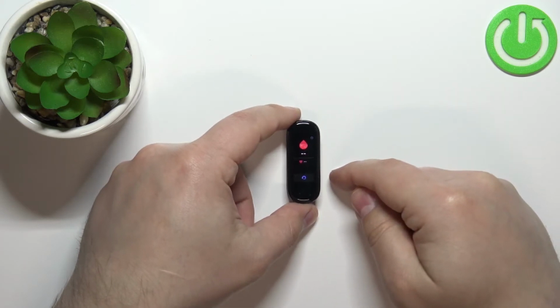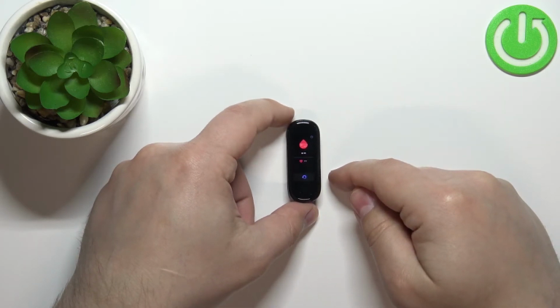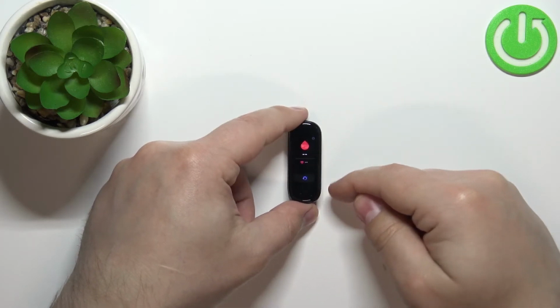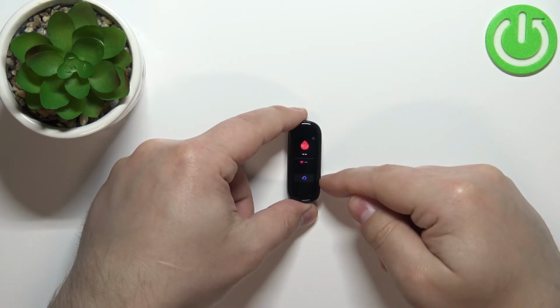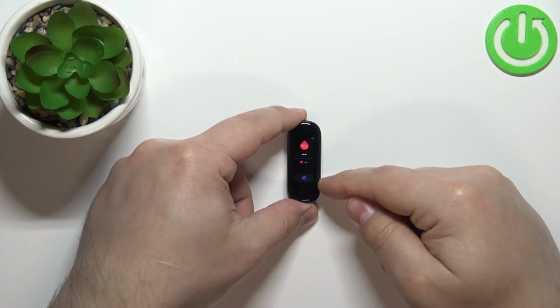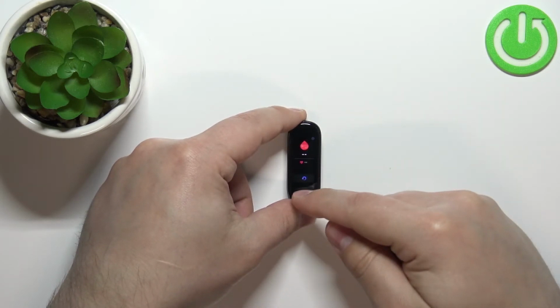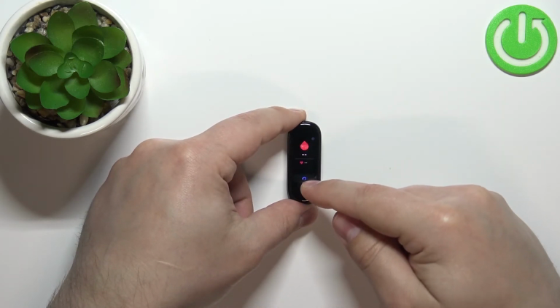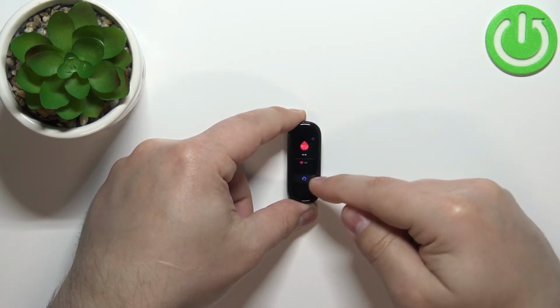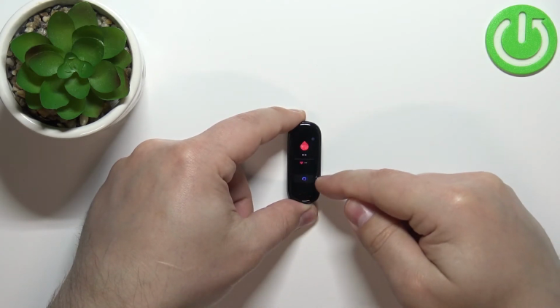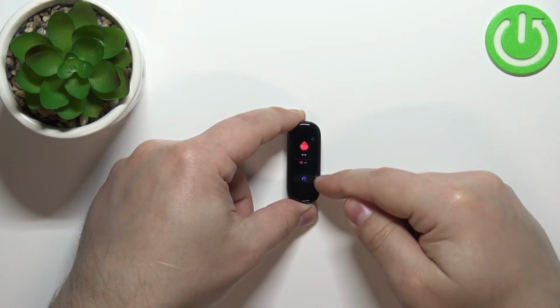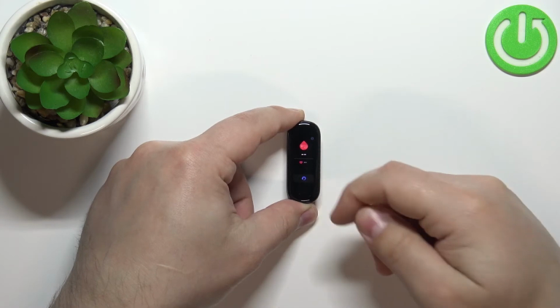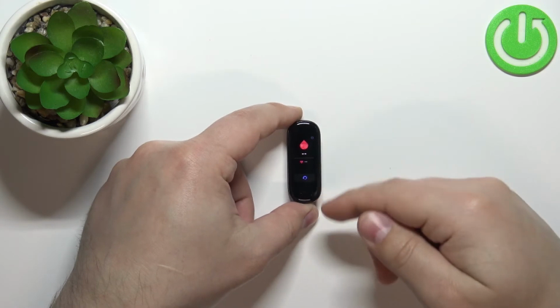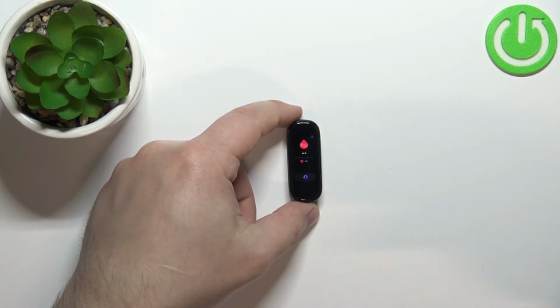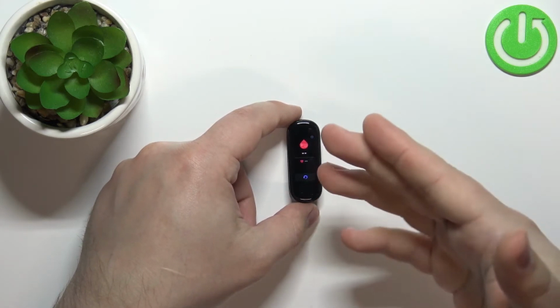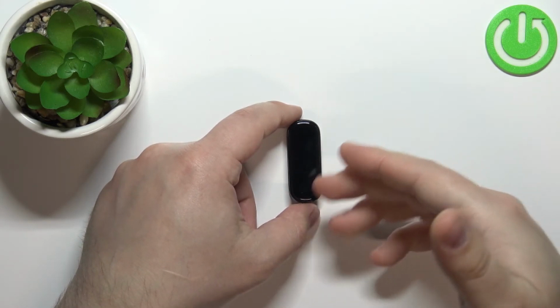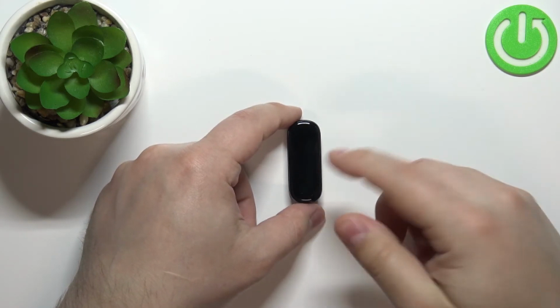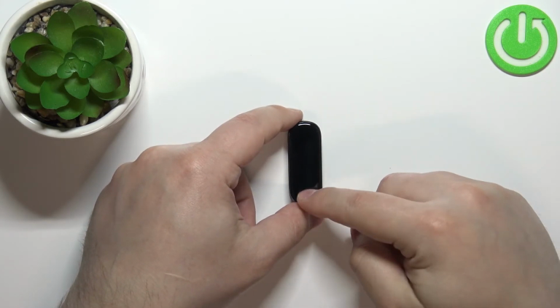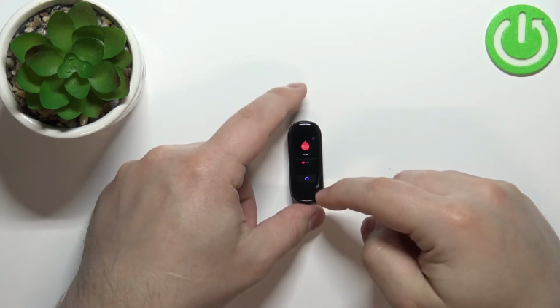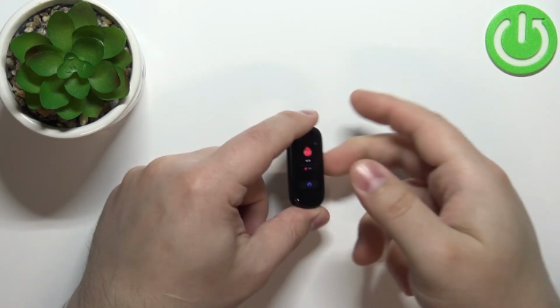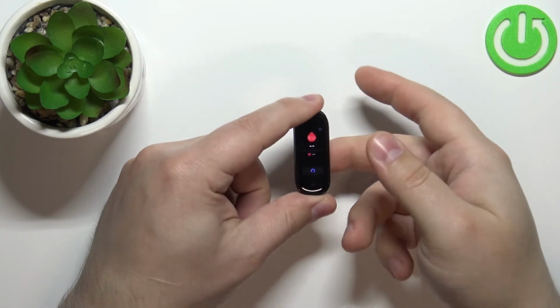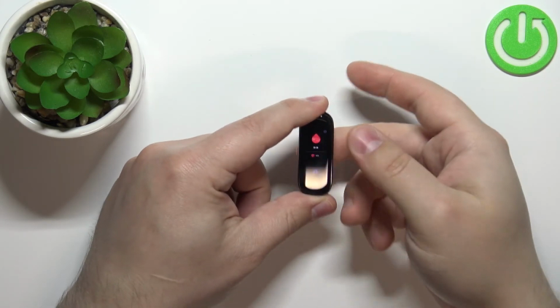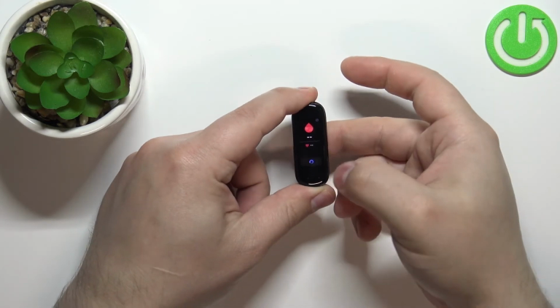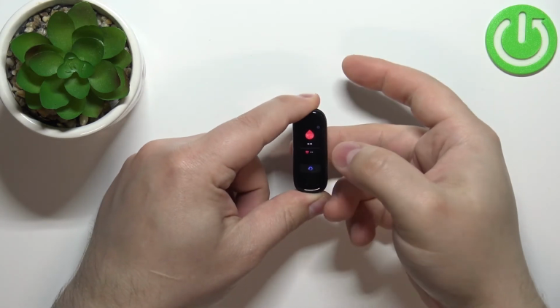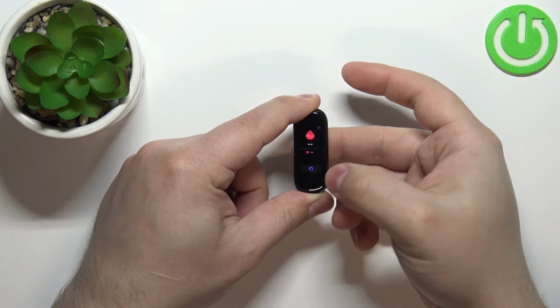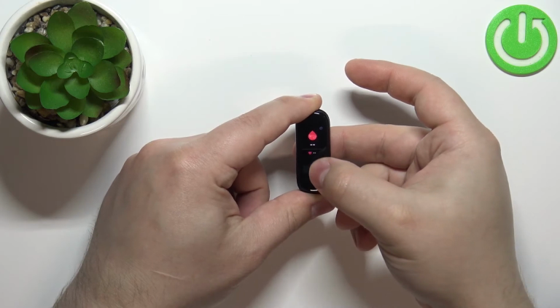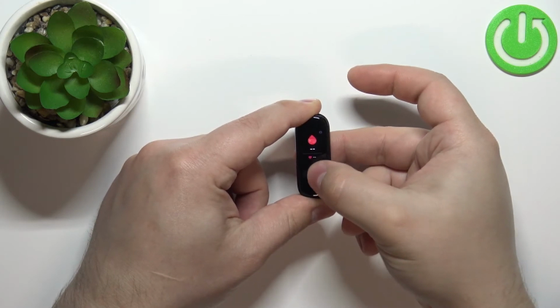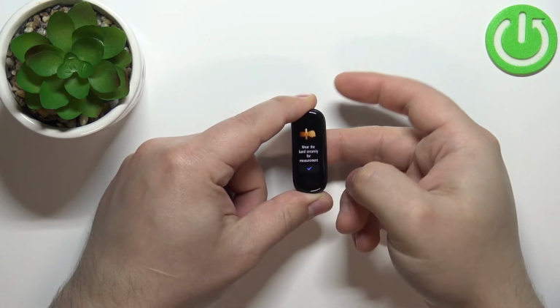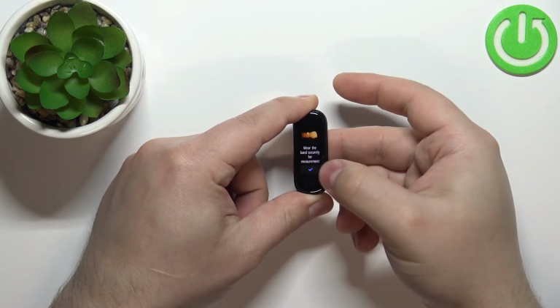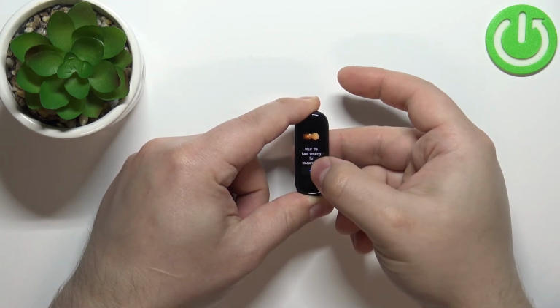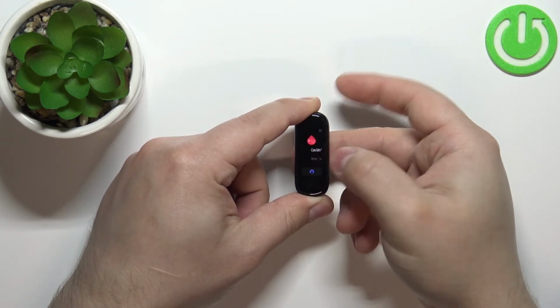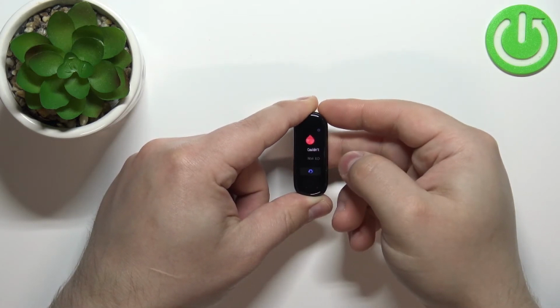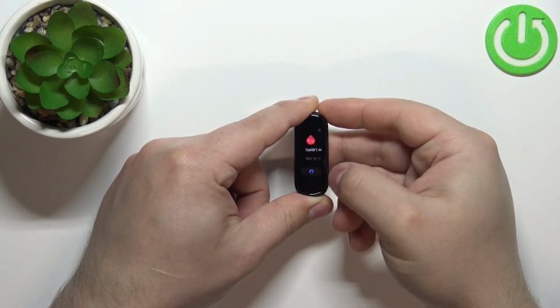Here you have a button at the bottom of the screen — this button starts the measurement. I'm going to put my finger on the sensor, tap on the button, tap on the checkmark, and wait.